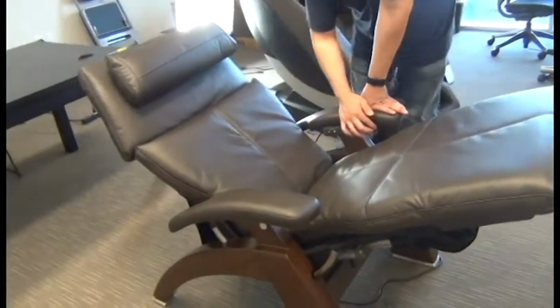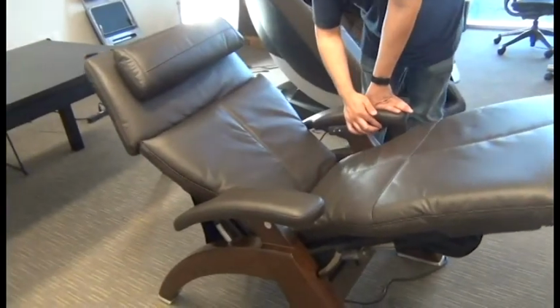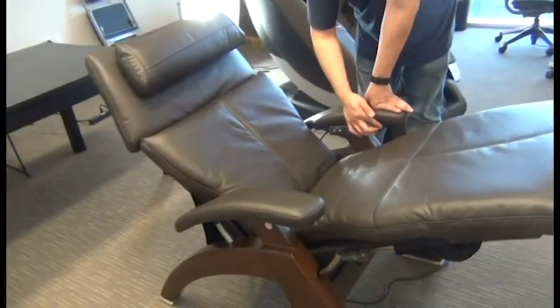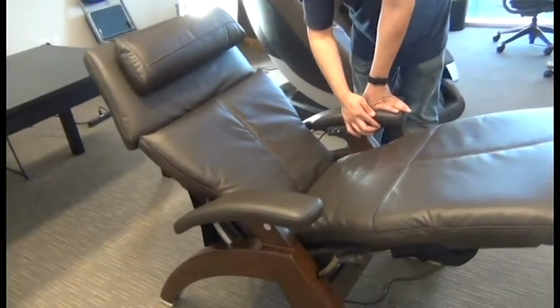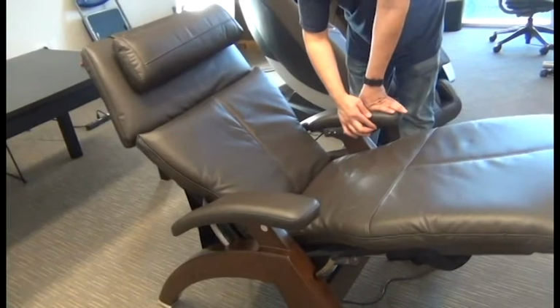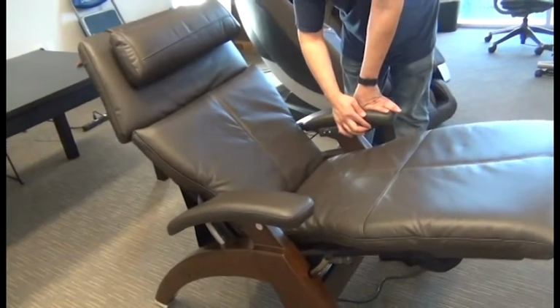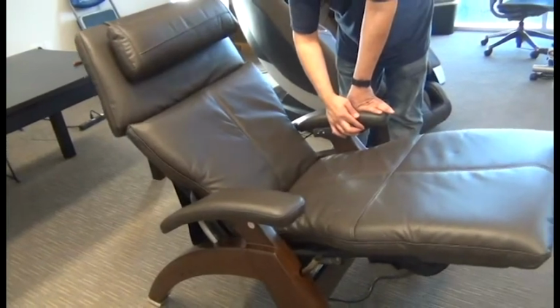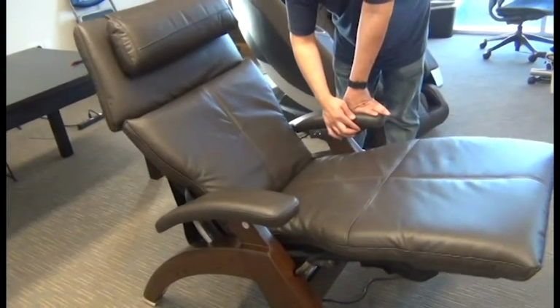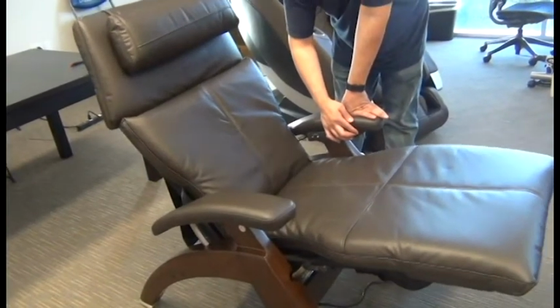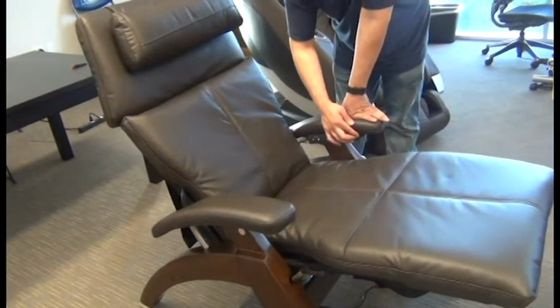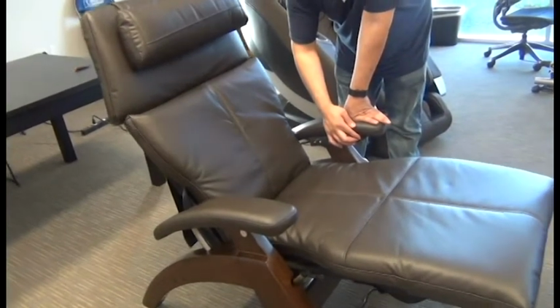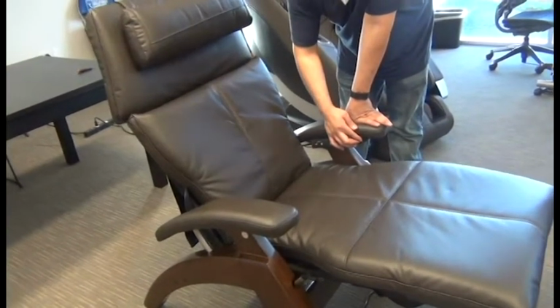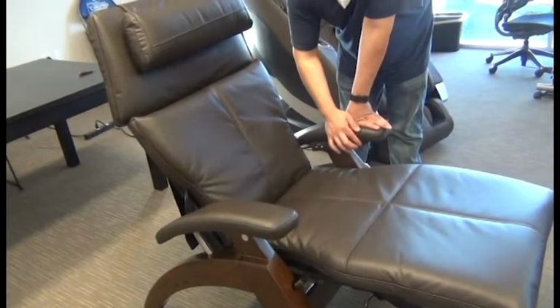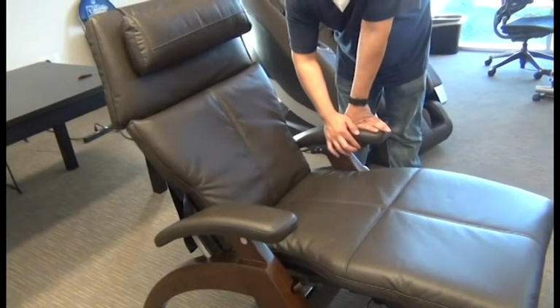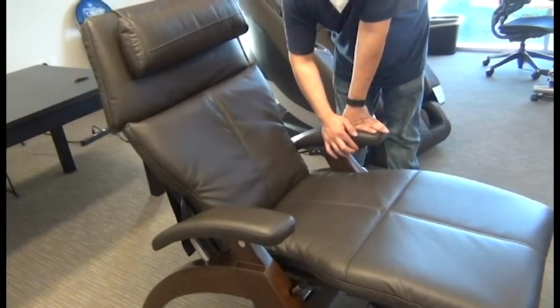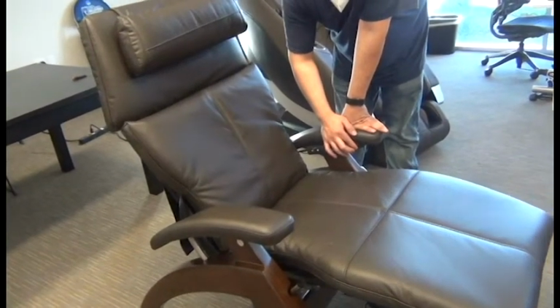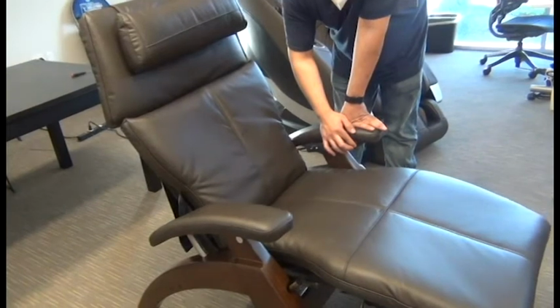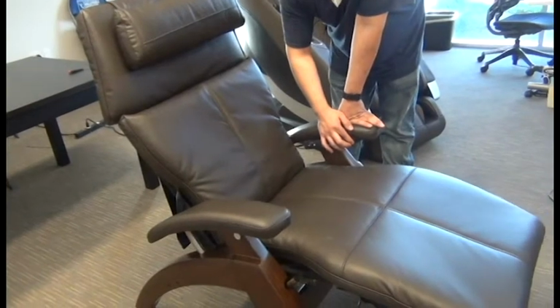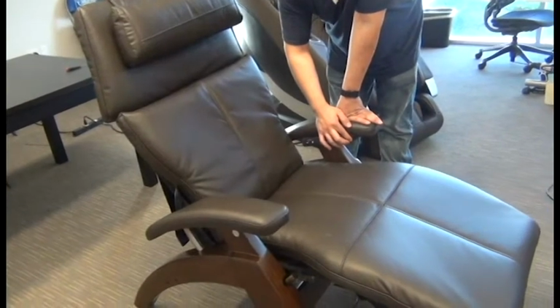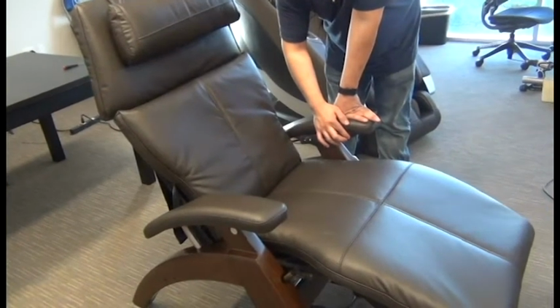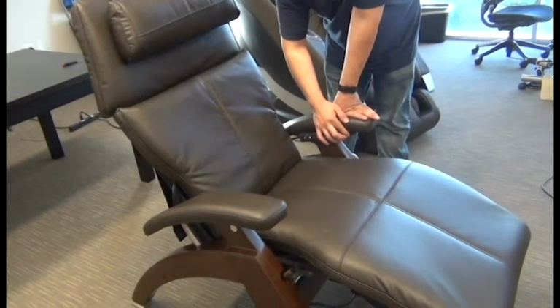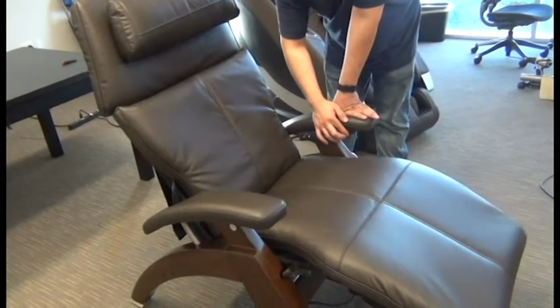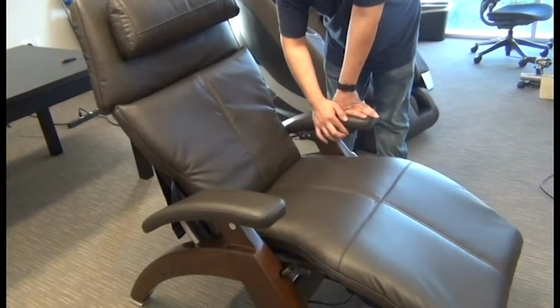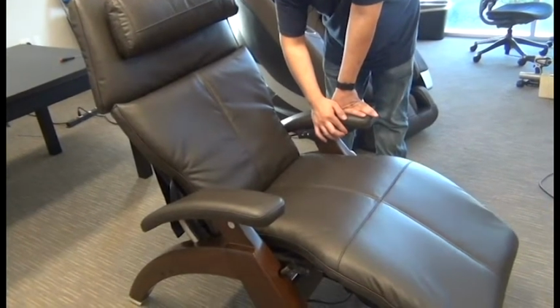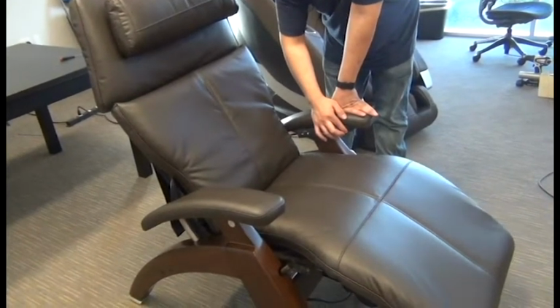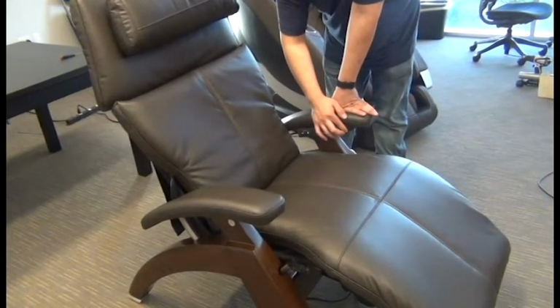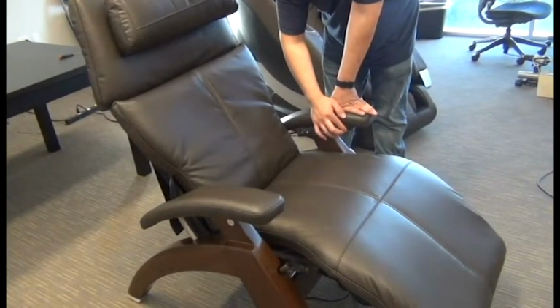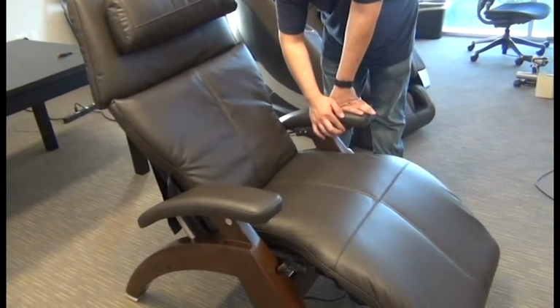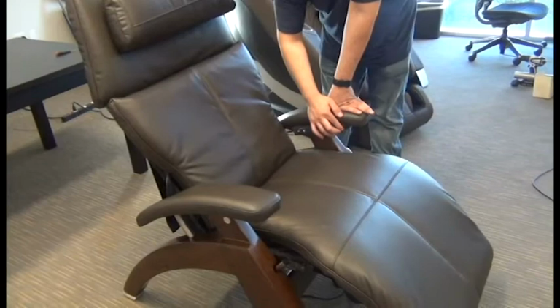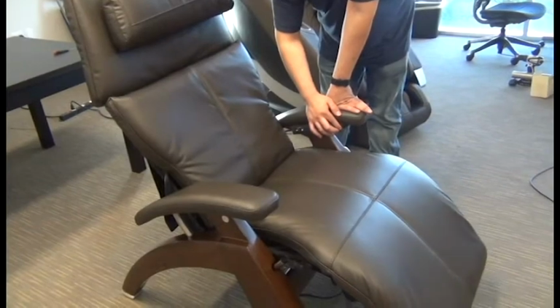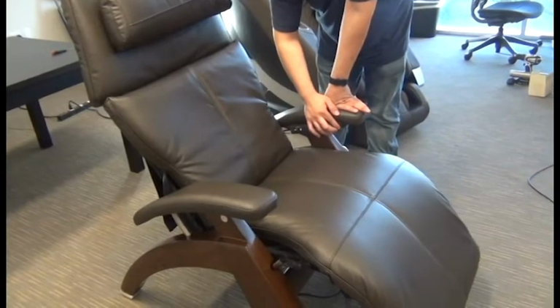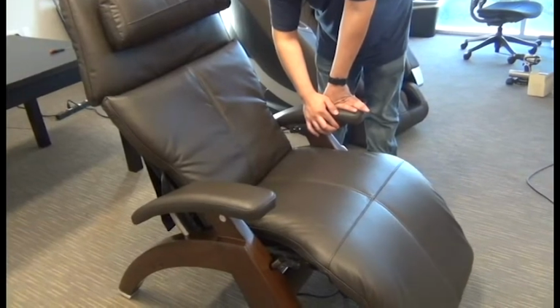Then we can return the chair to the upright position and fold in the footrest. And we're done.